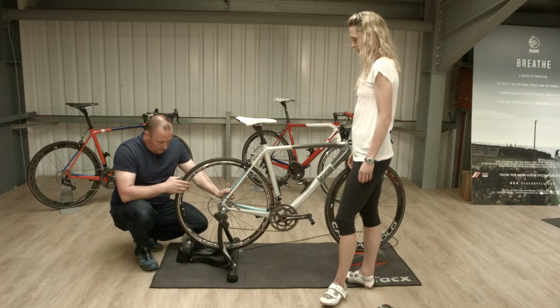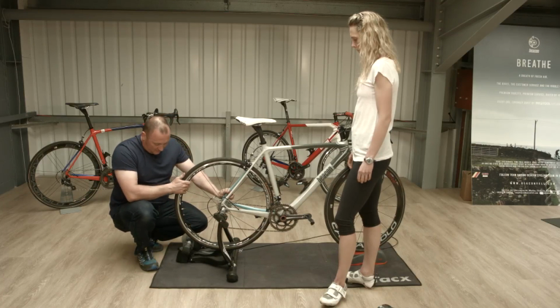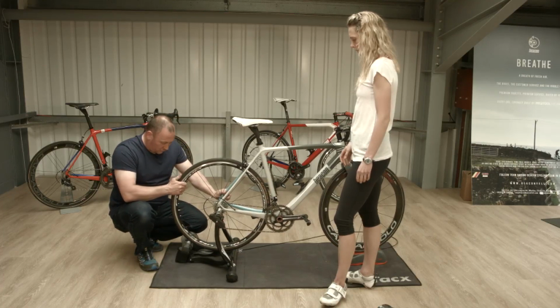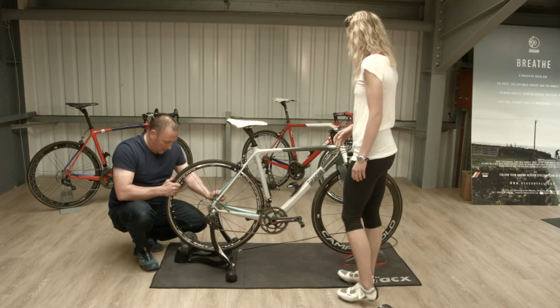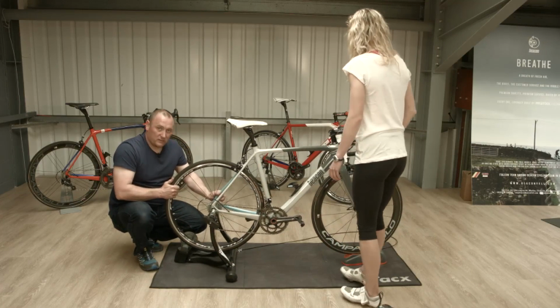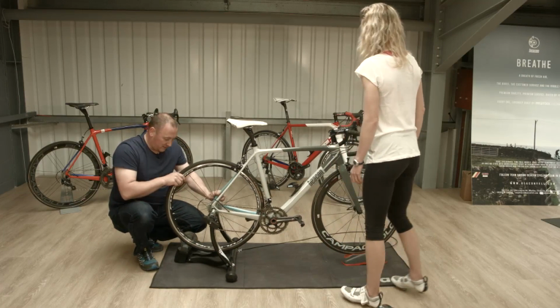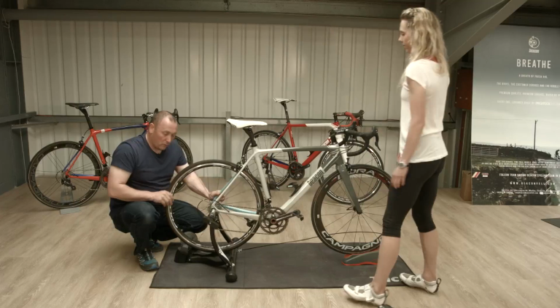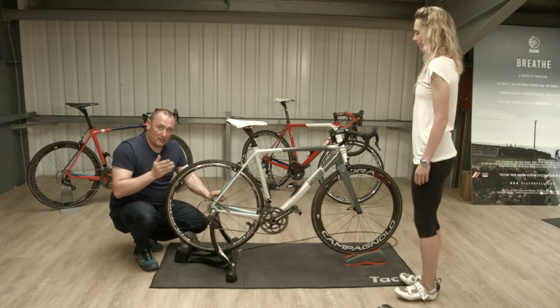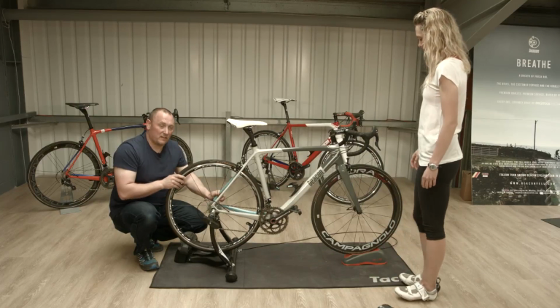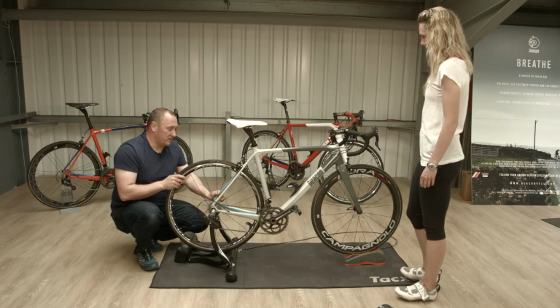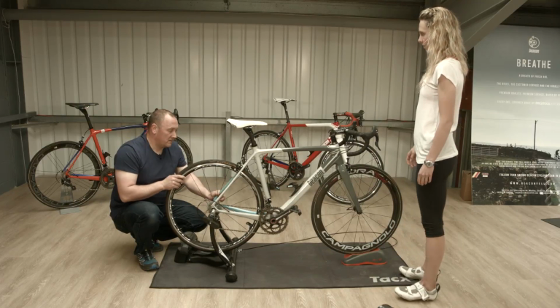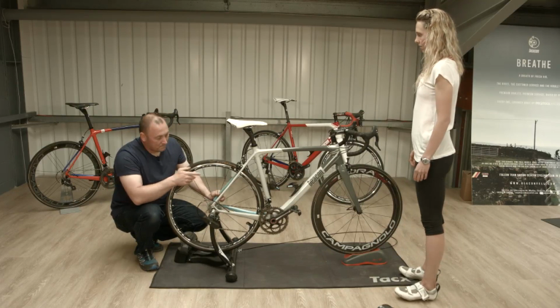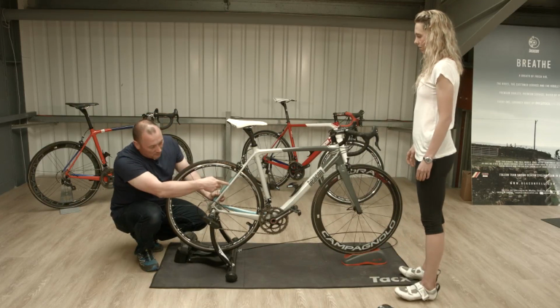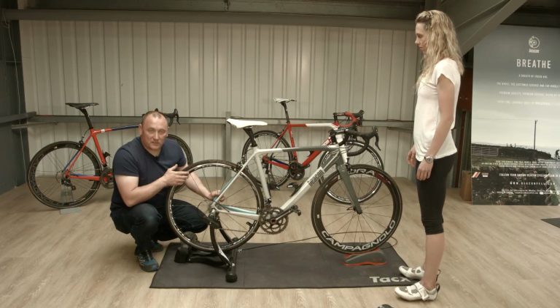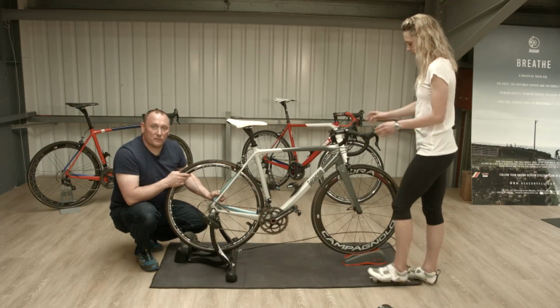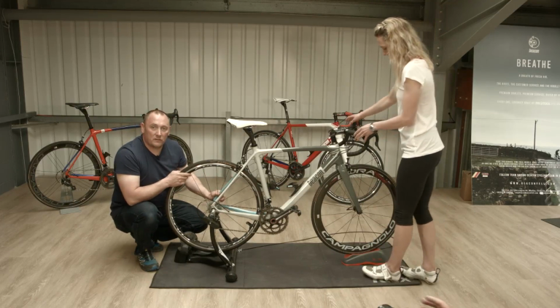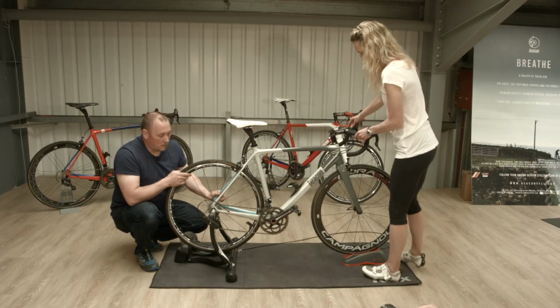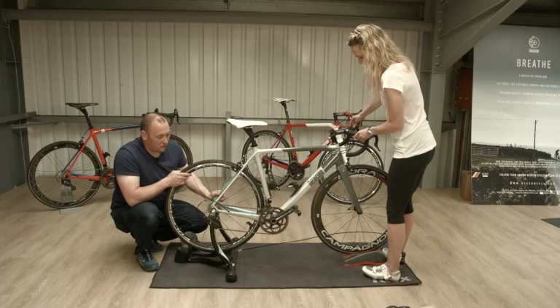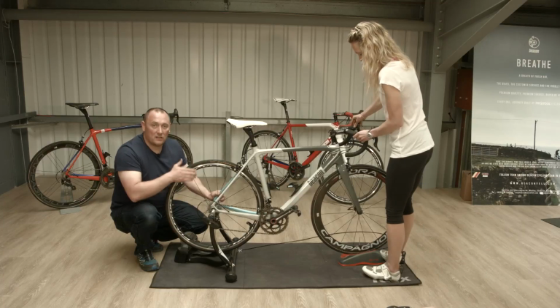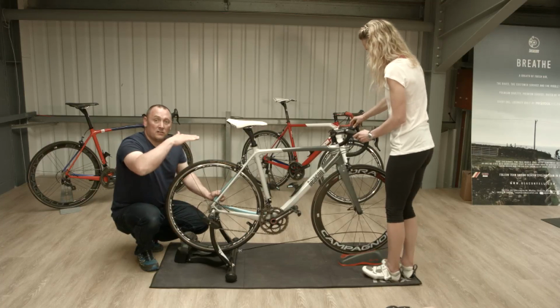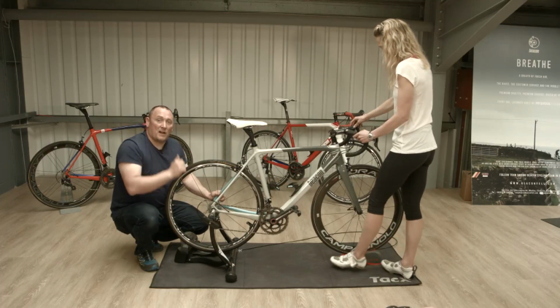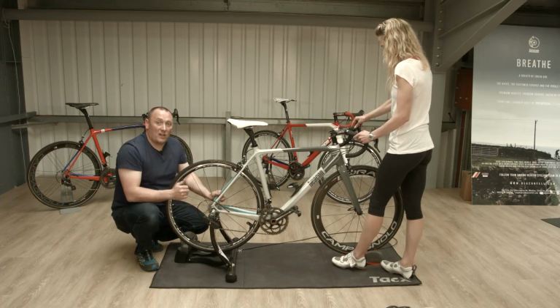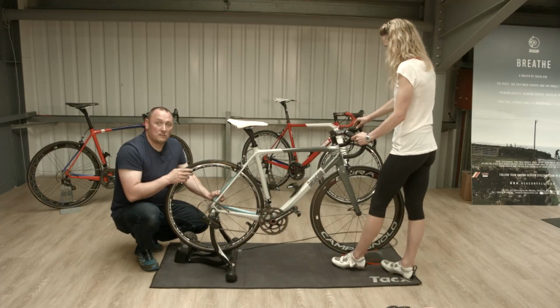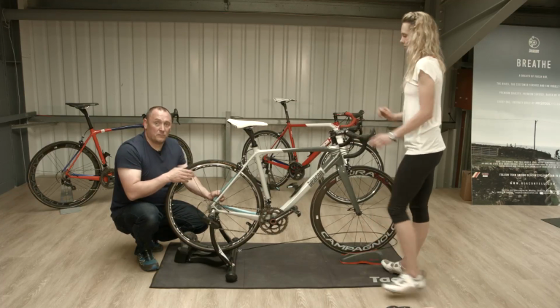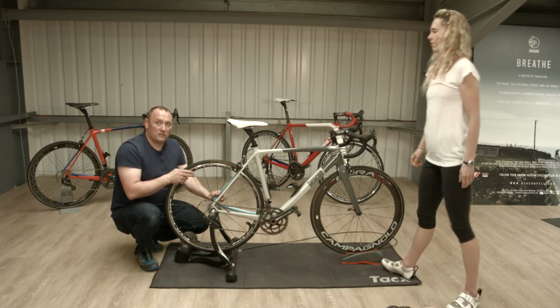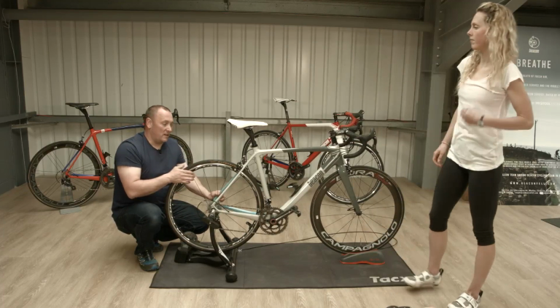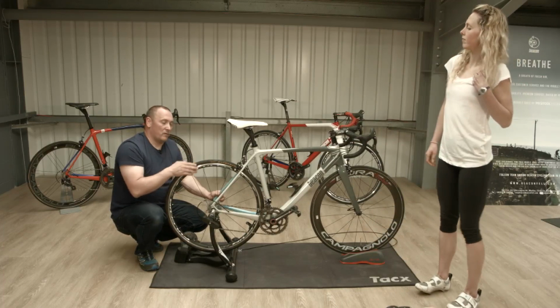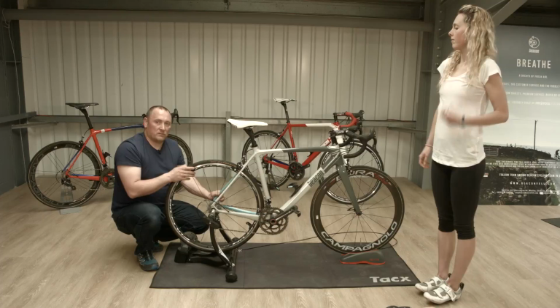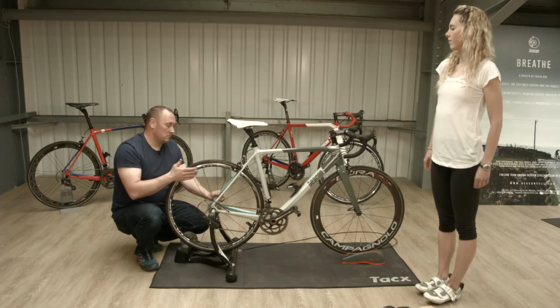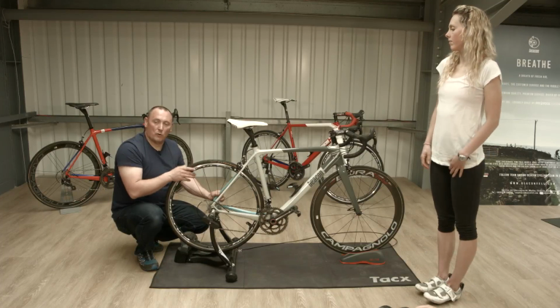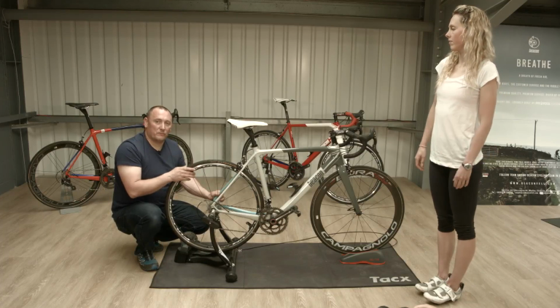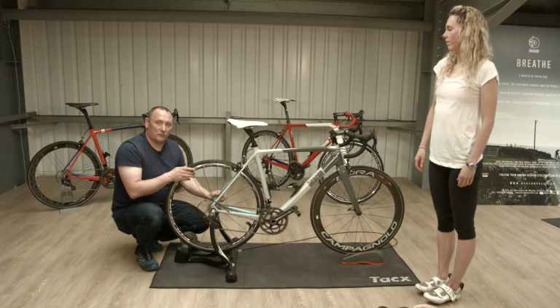Drop that back so it's actually sitting on the roller — that's the thing that gives you the resistance. Heather has positioned the front wheel chock so that the back is flat, which is important. If you haven't got one of those, a book or something else will do.